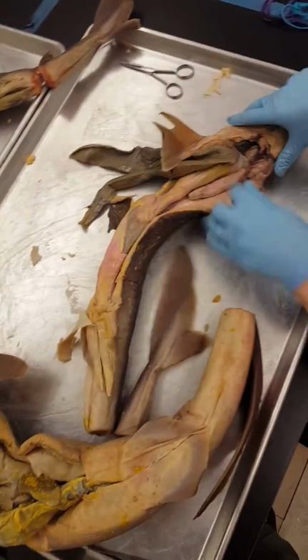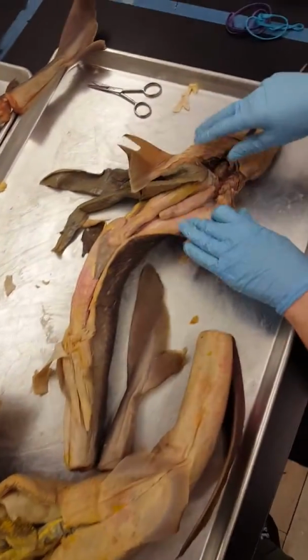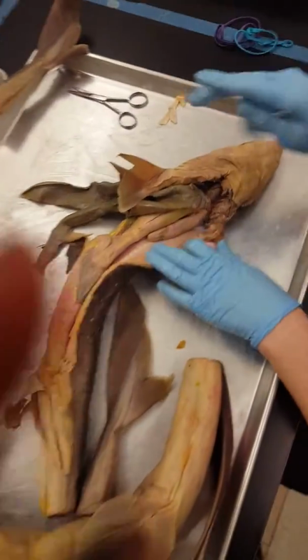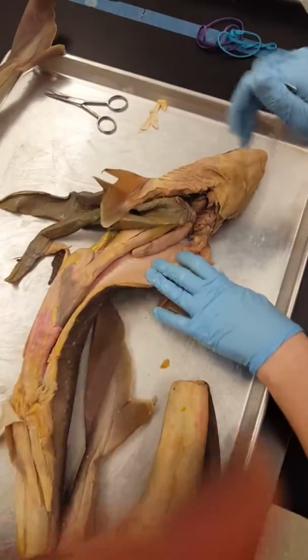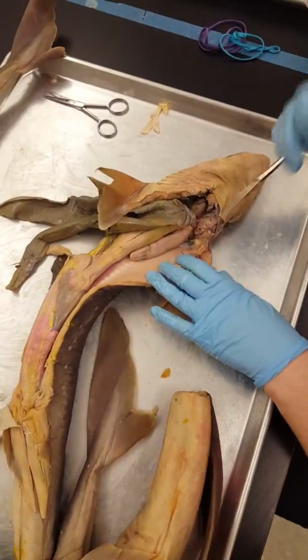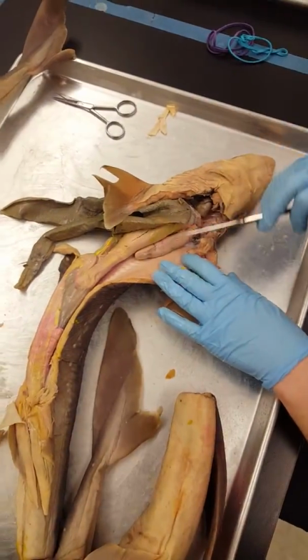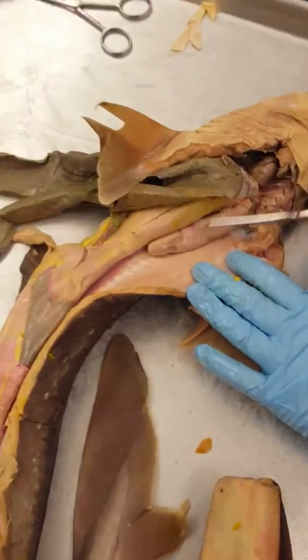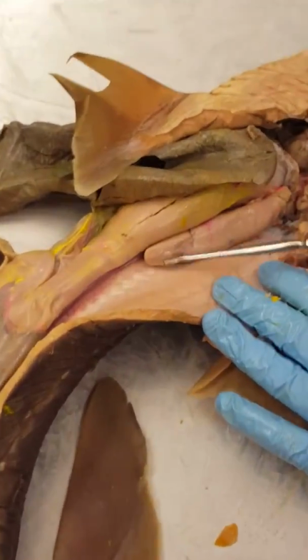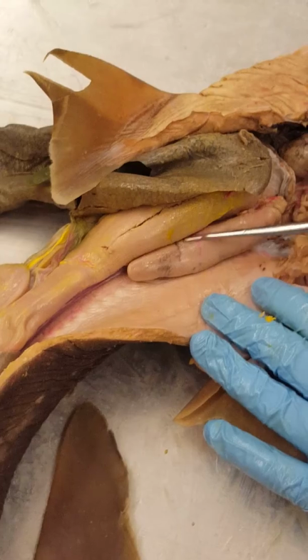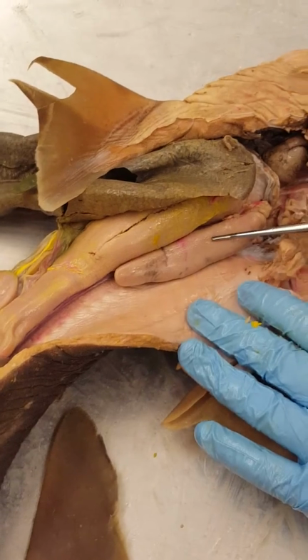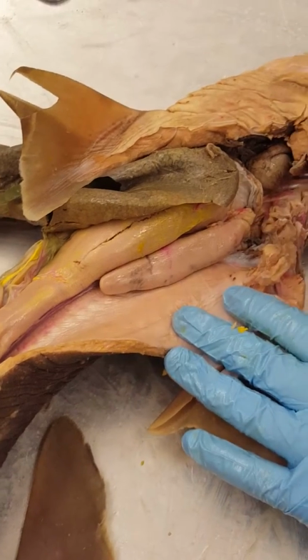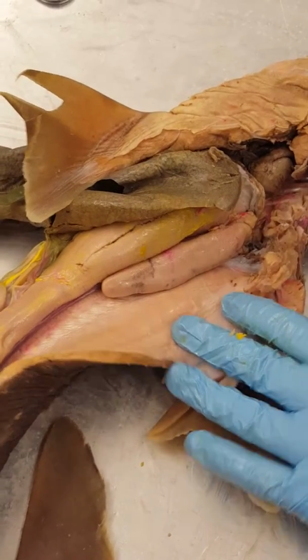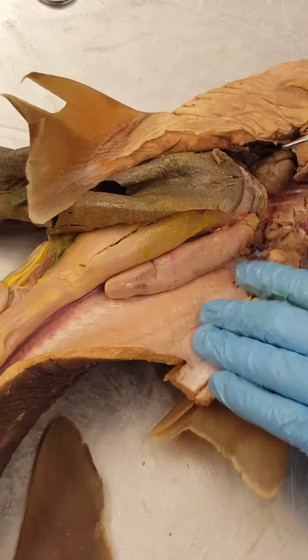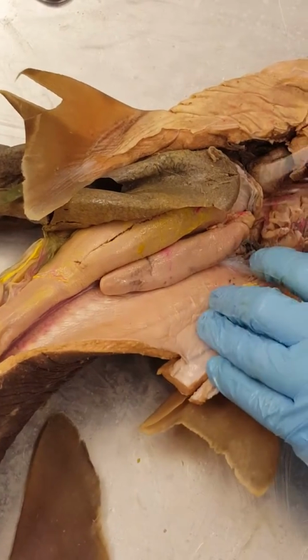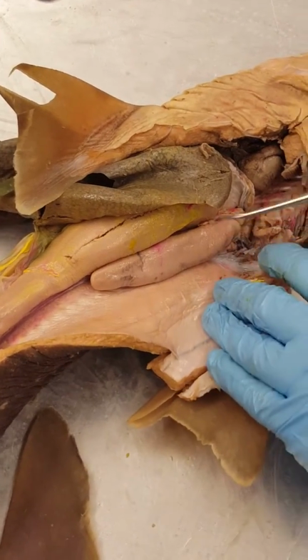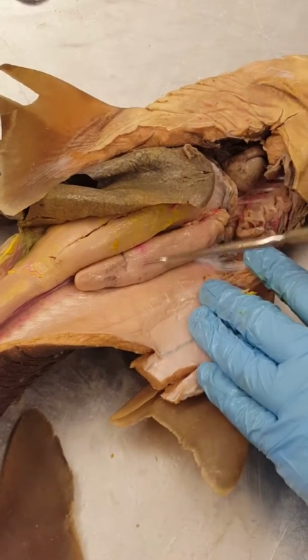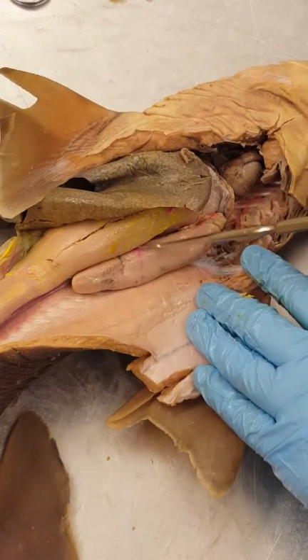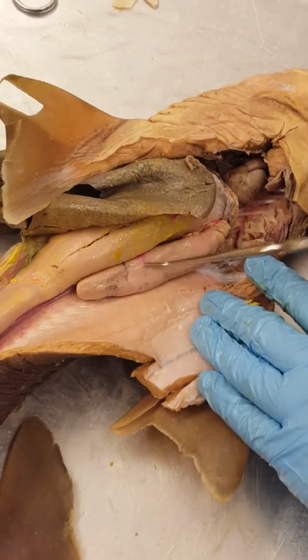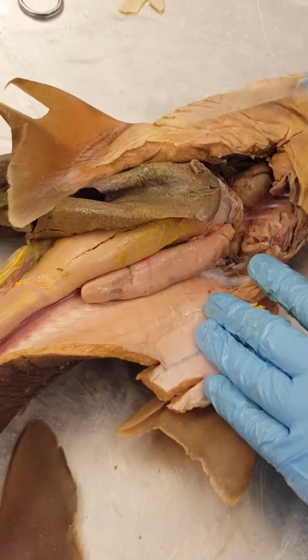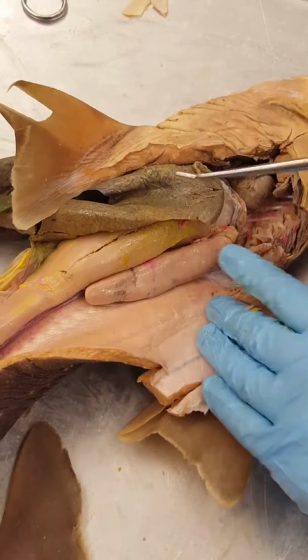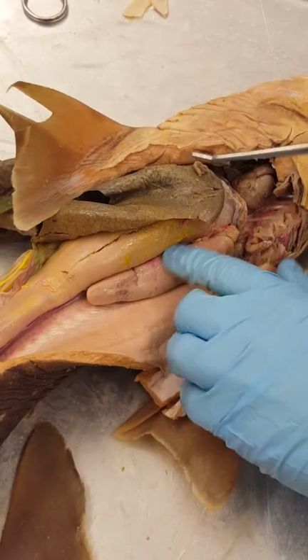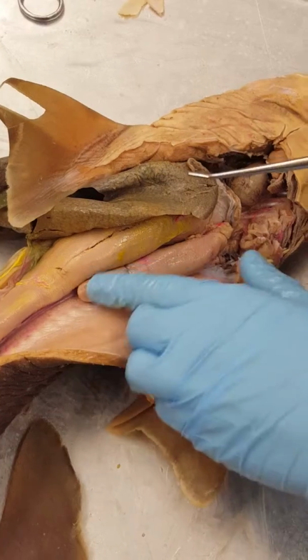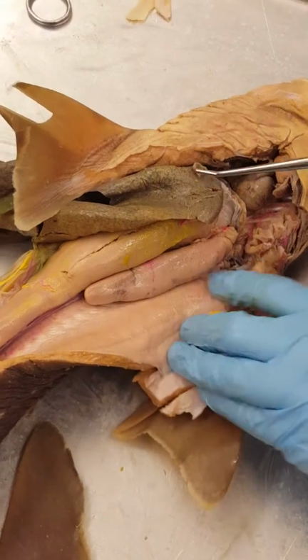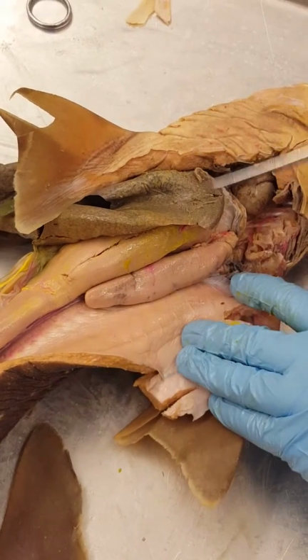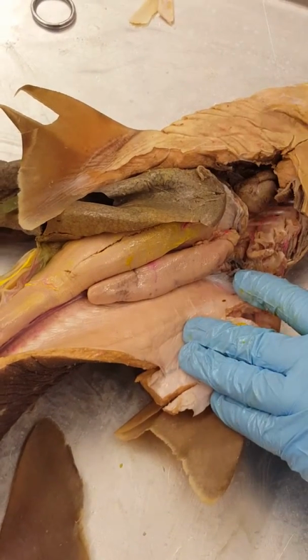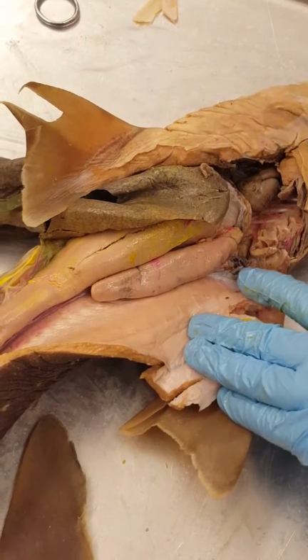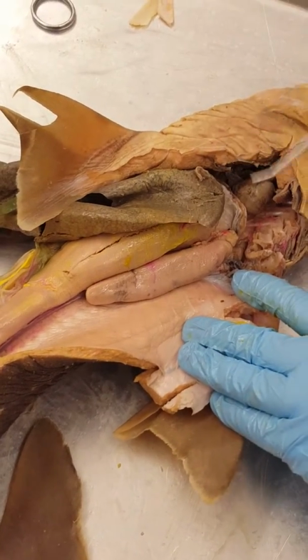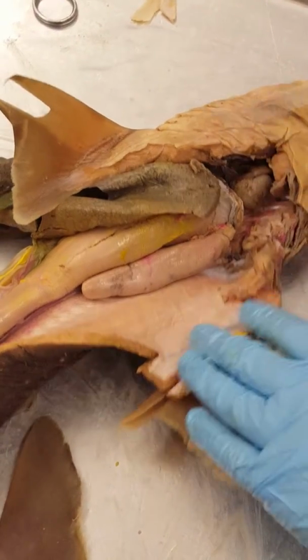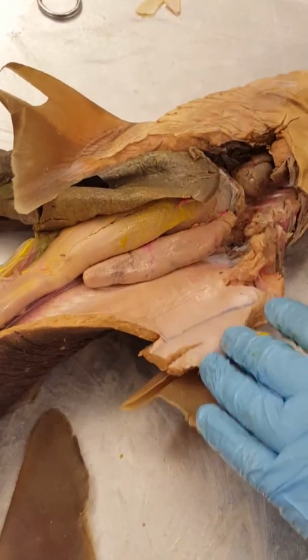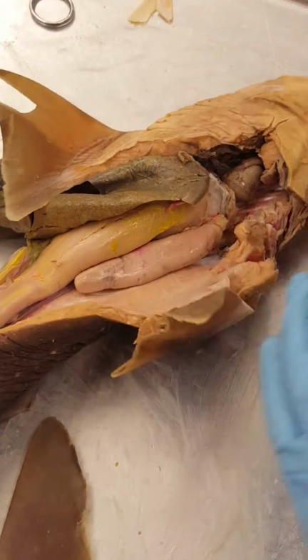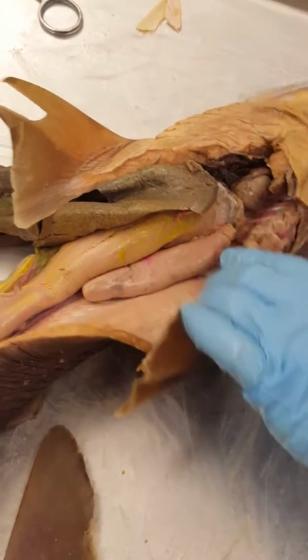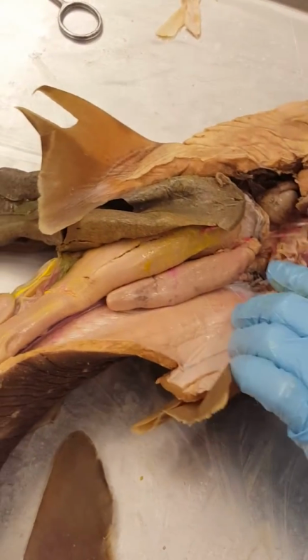If we look at the male reproductive system, here's the testes. It's very smooth in texture. This is where sperm is being produced, and this is also where testosterone is being produced.